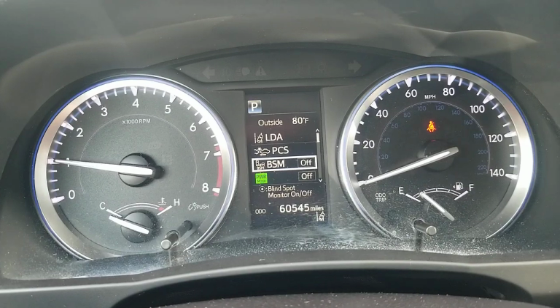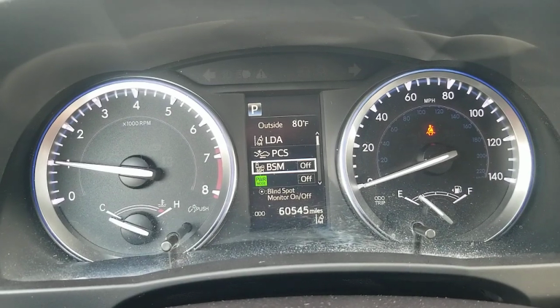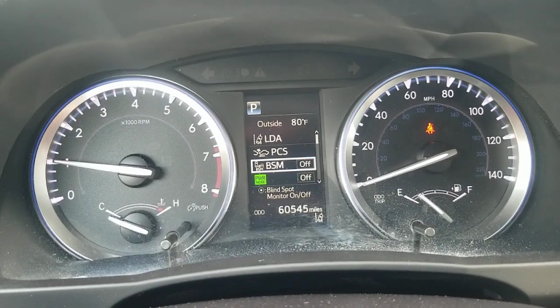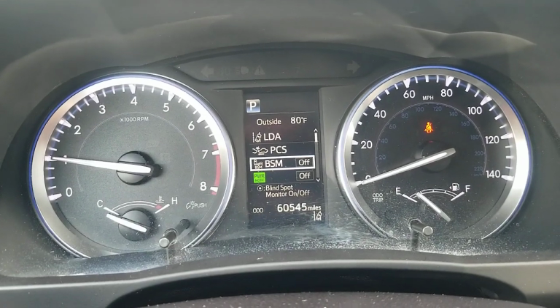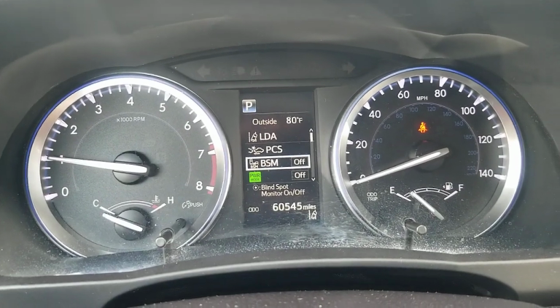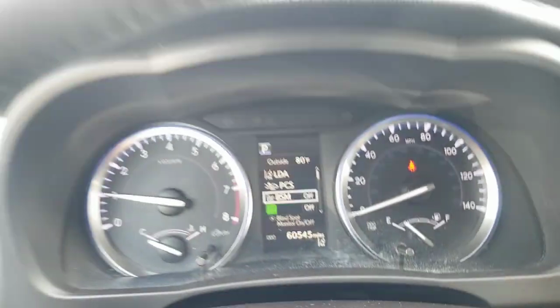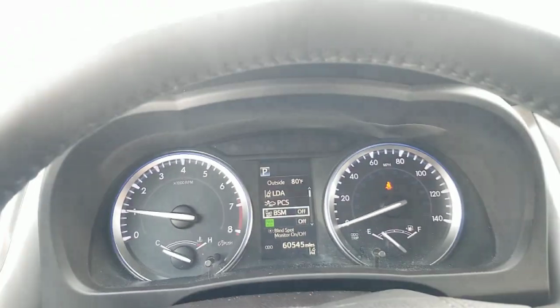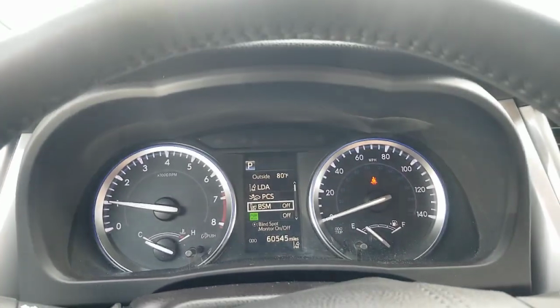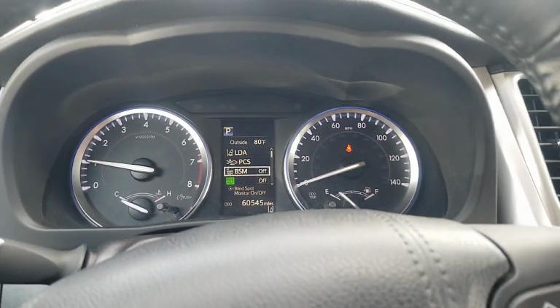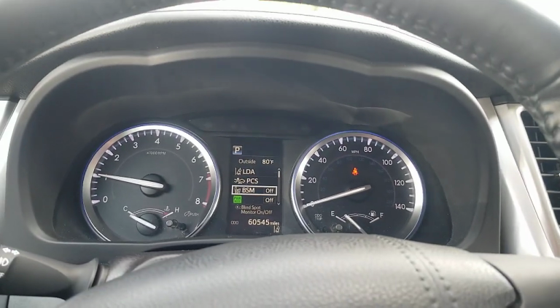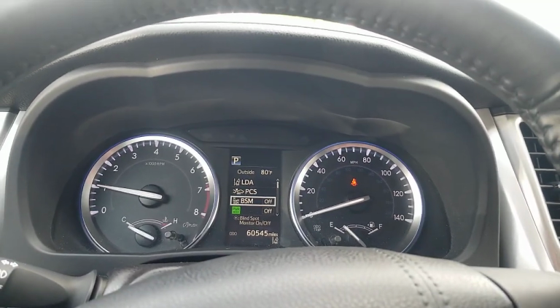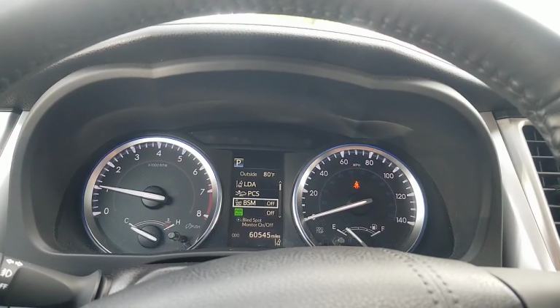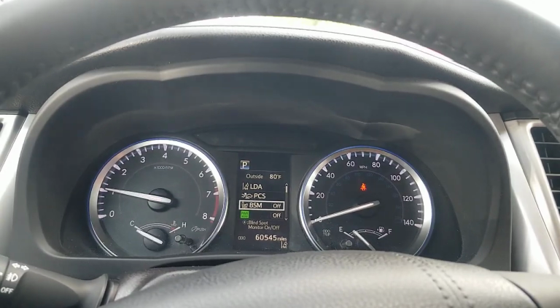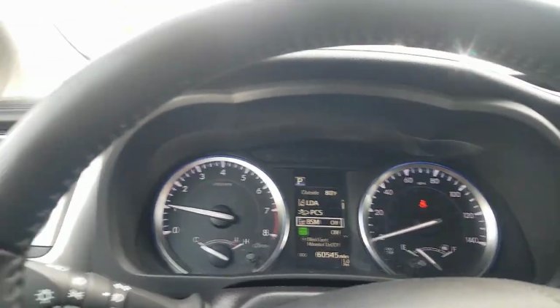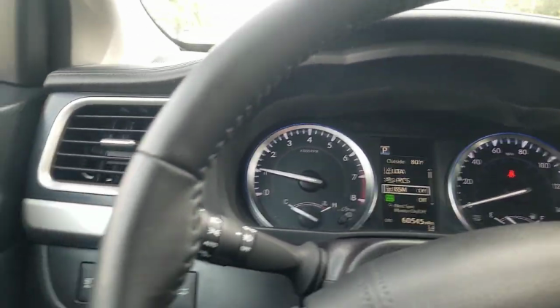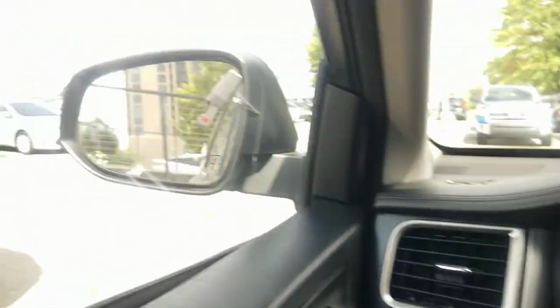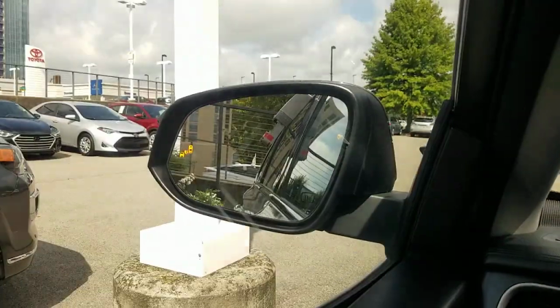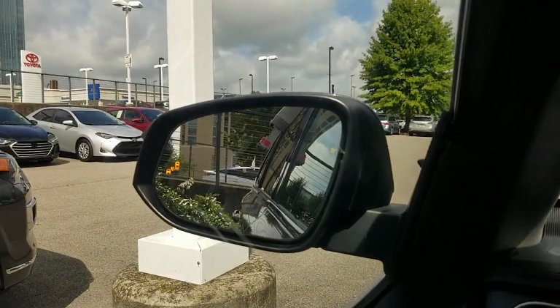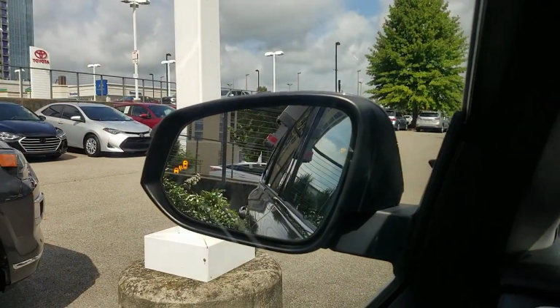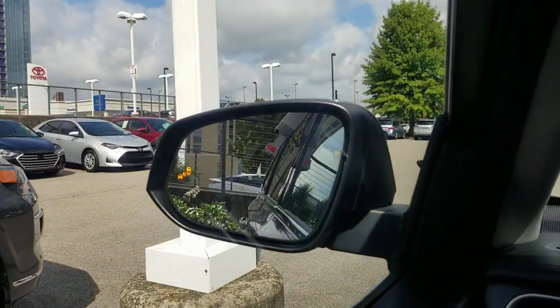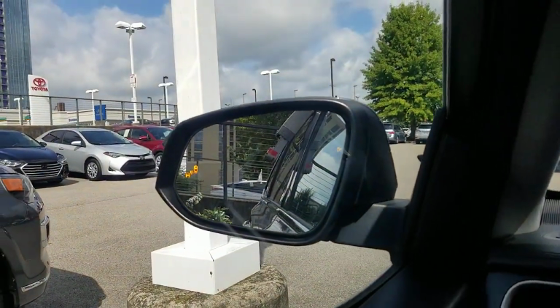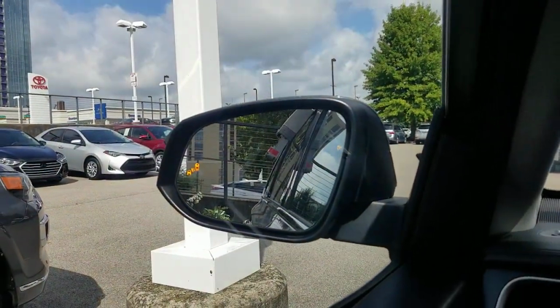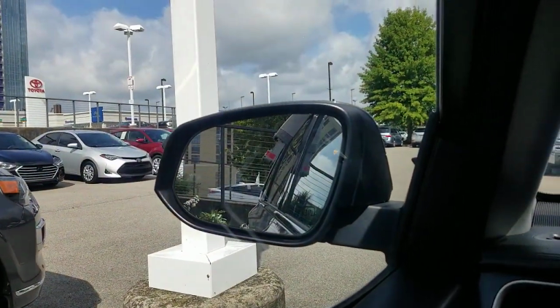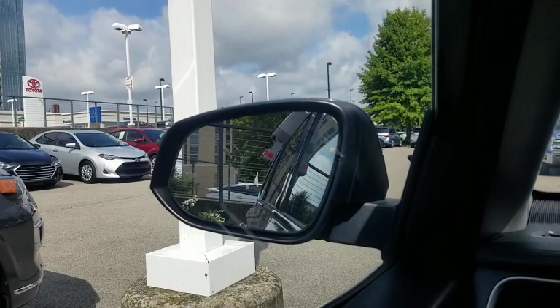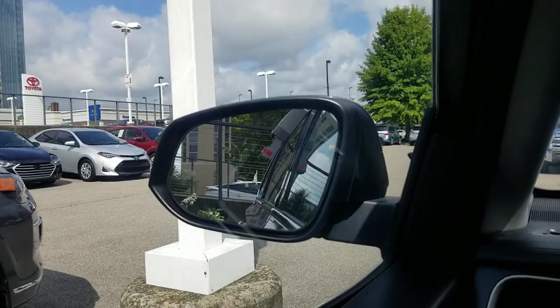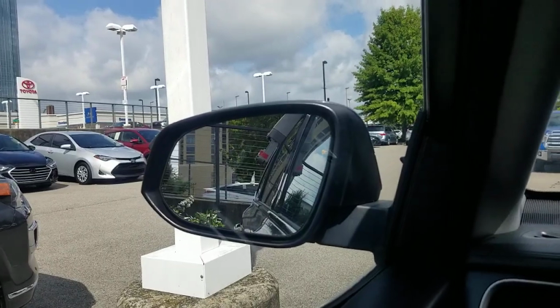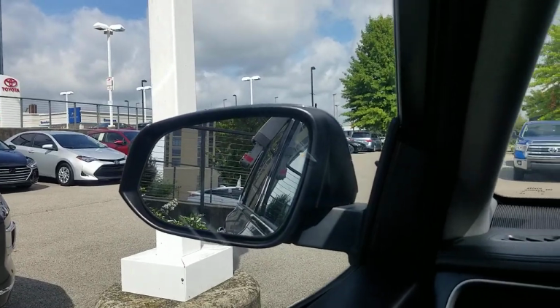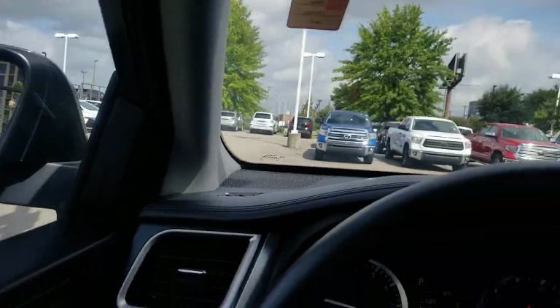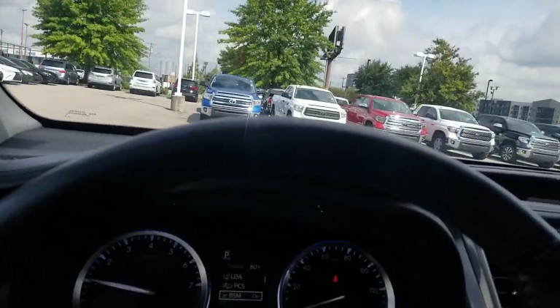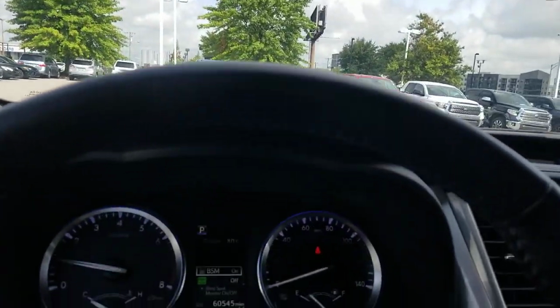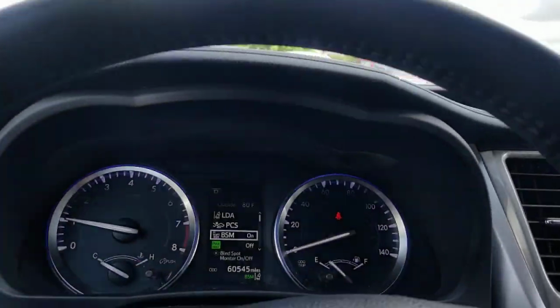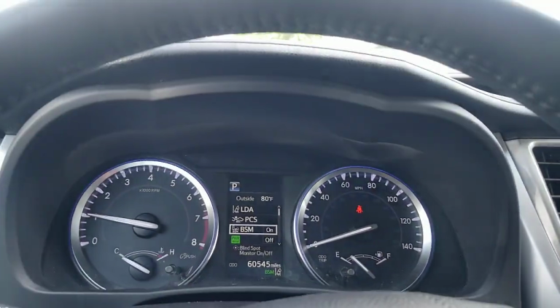If it's off, that will be off. Now, if you have different trim levels, the lower trim levels will not have that indicator in the mirror. So that's the first thing you should check if you're wondering whether you have it or not.